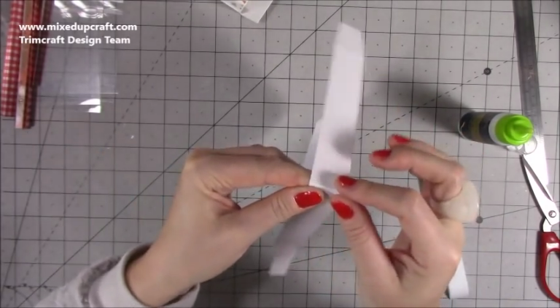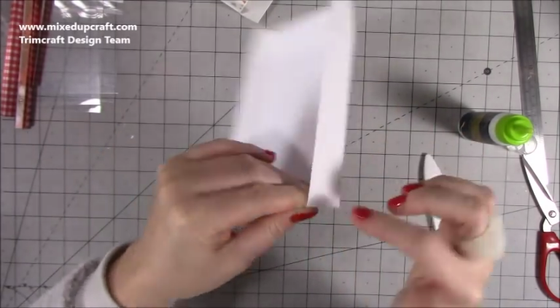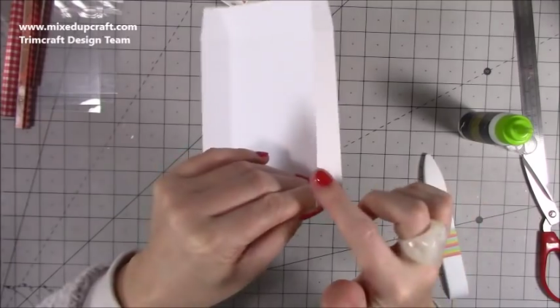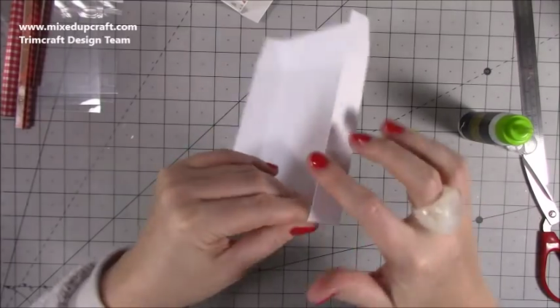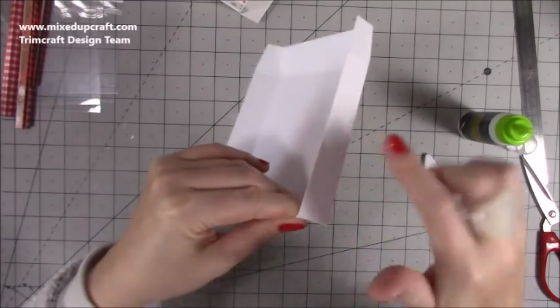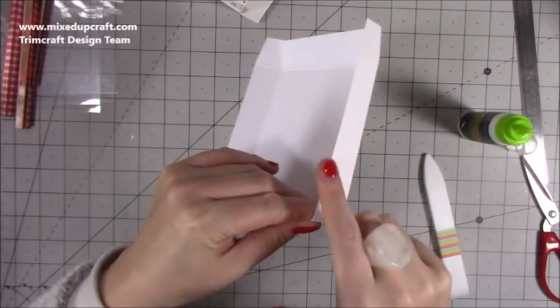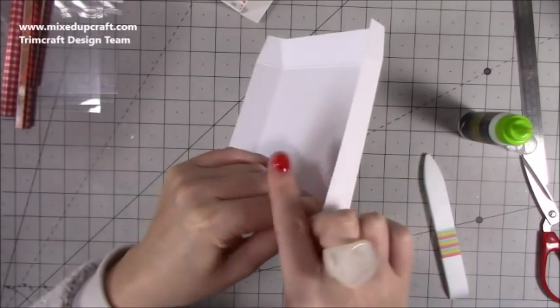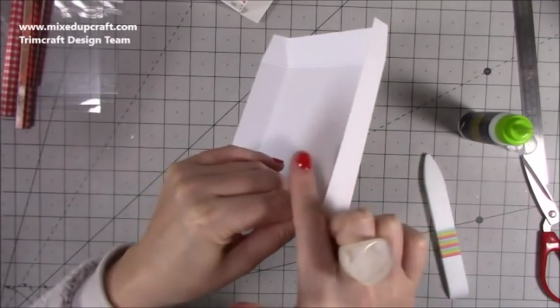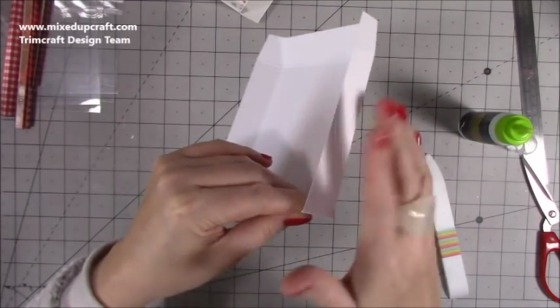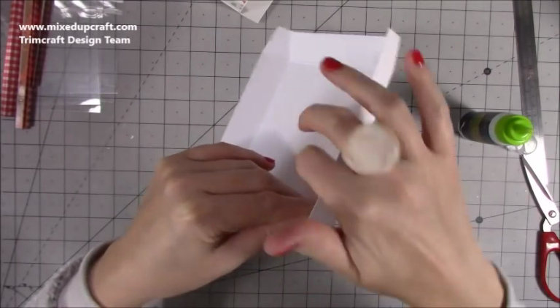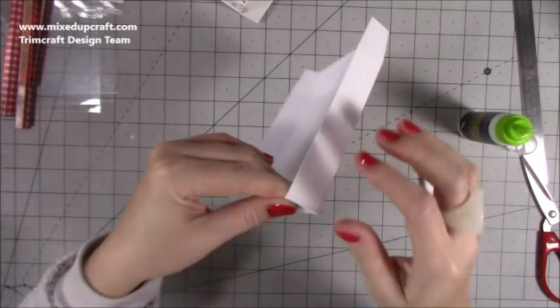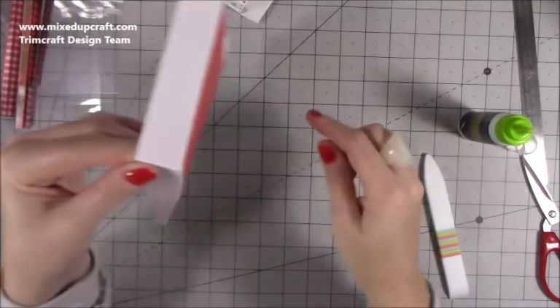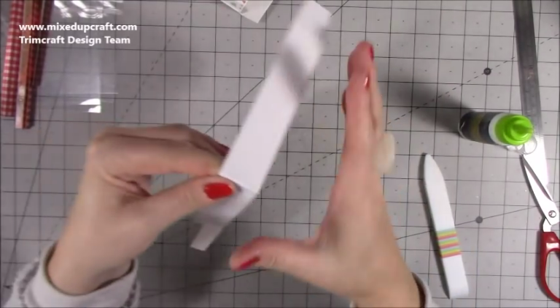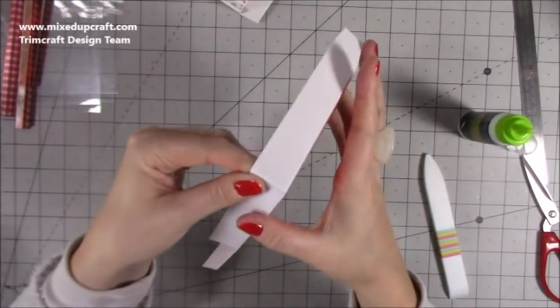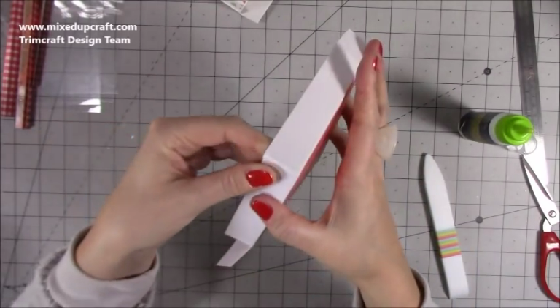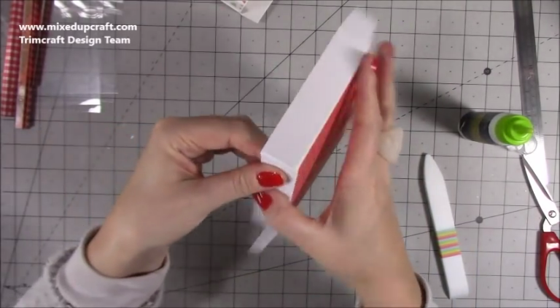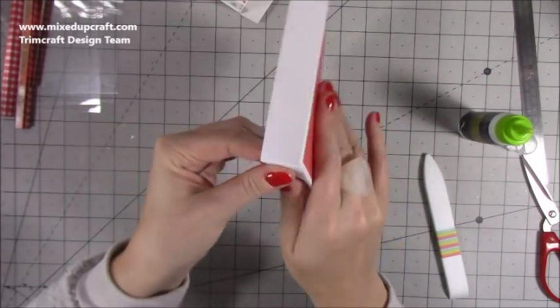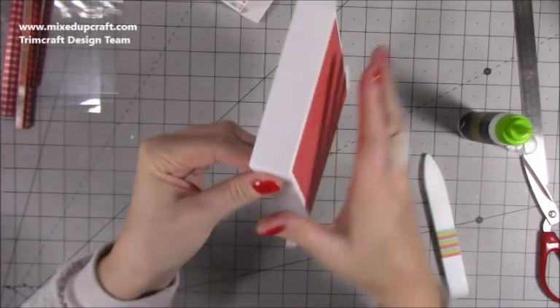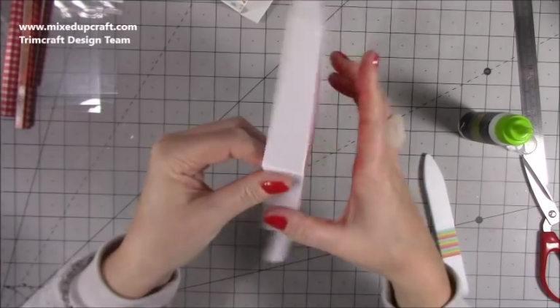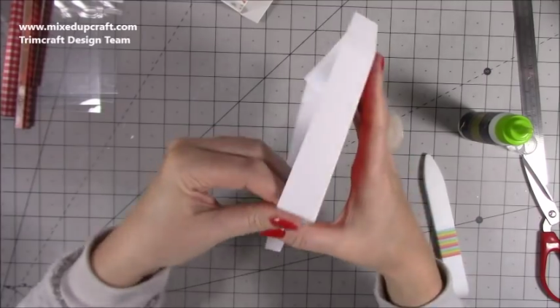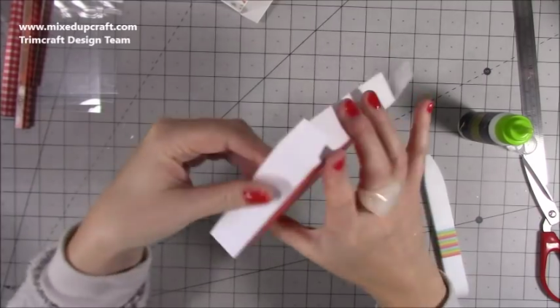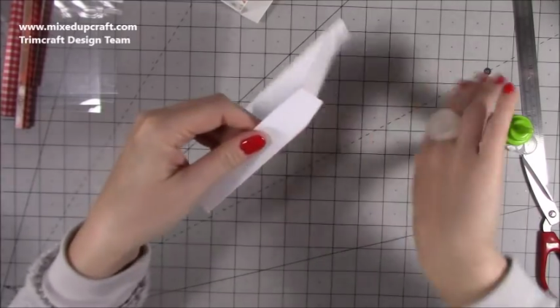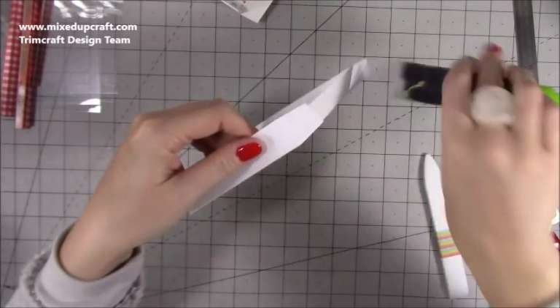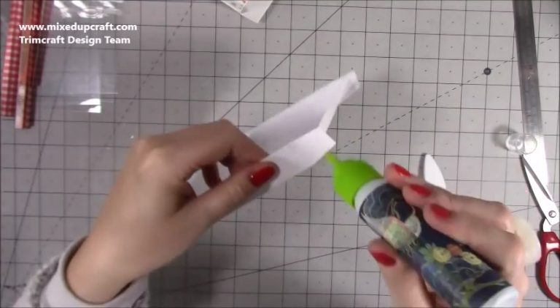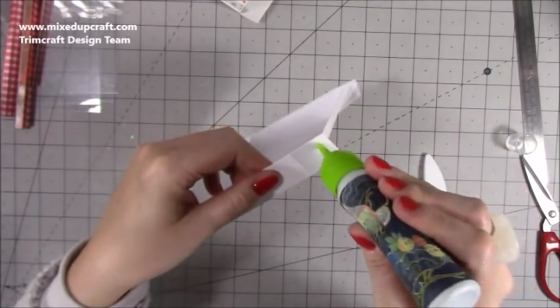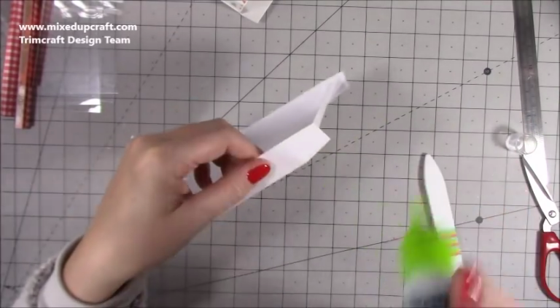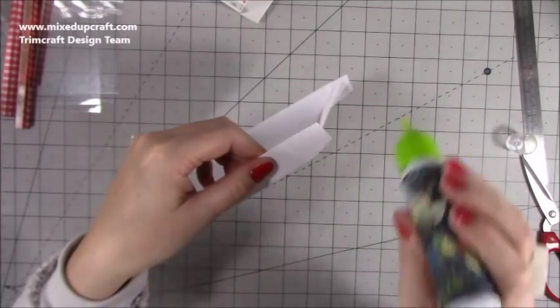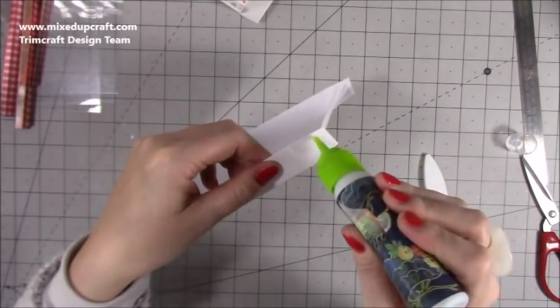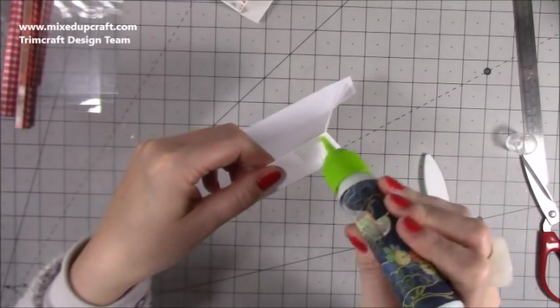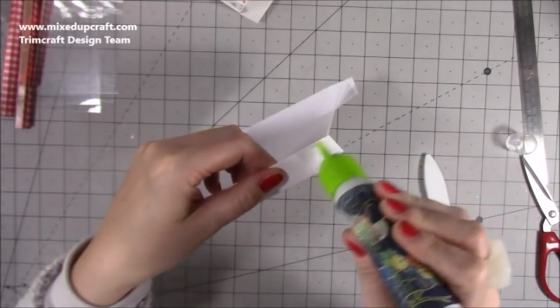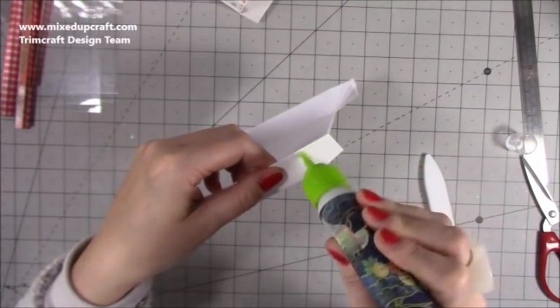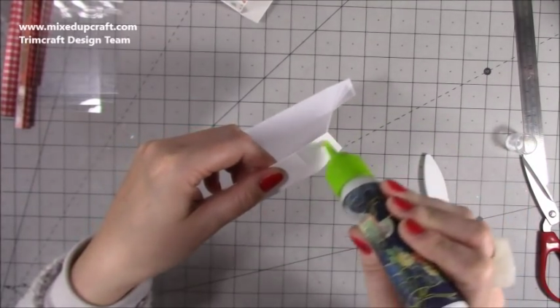All you would have on the other one now is another piece that you would have folded in to make it reinforced. Go around and do that on all of your four corners.